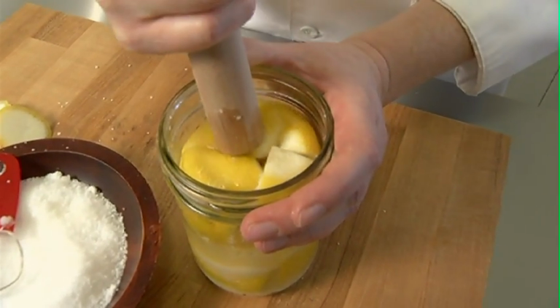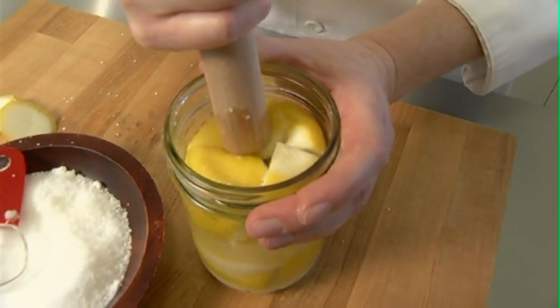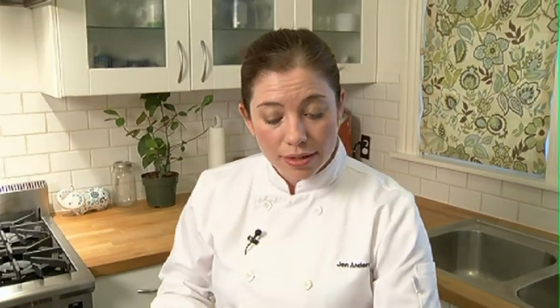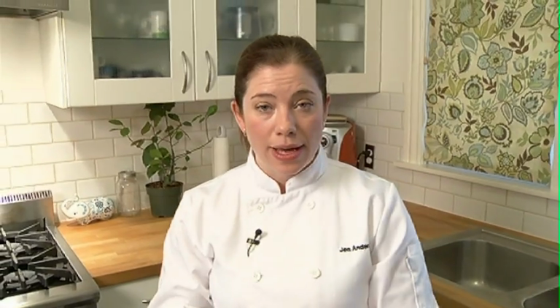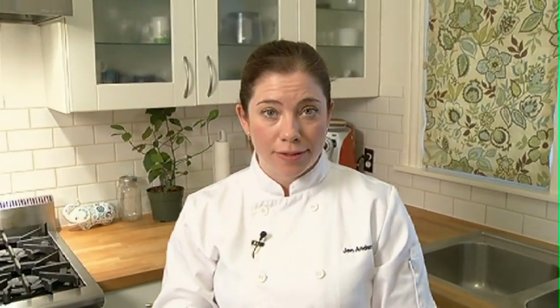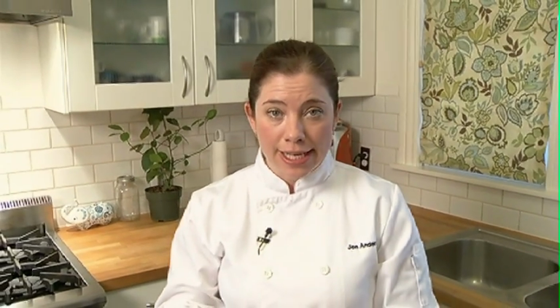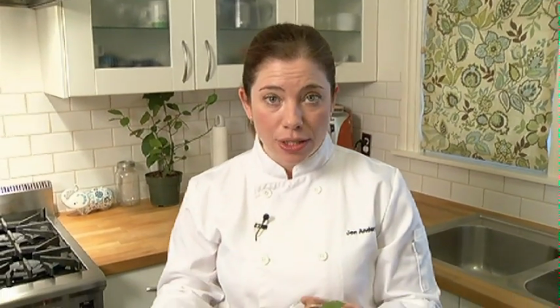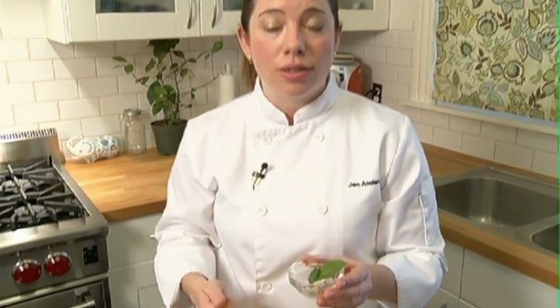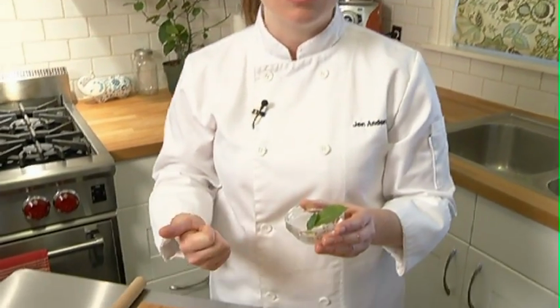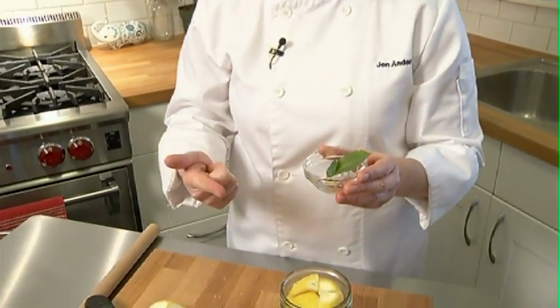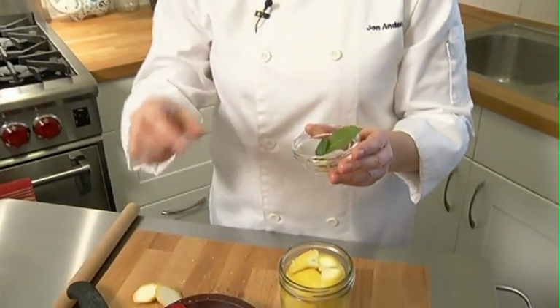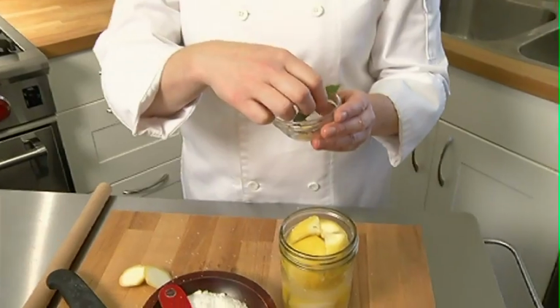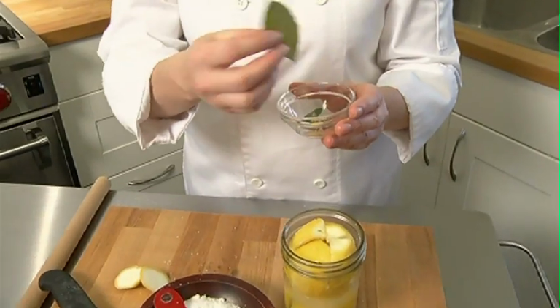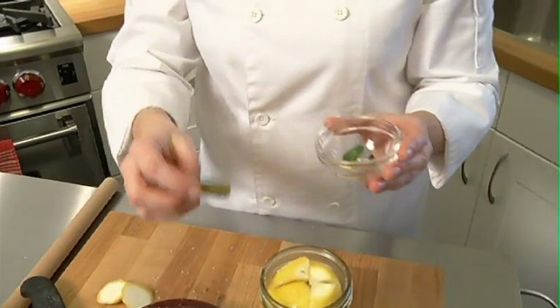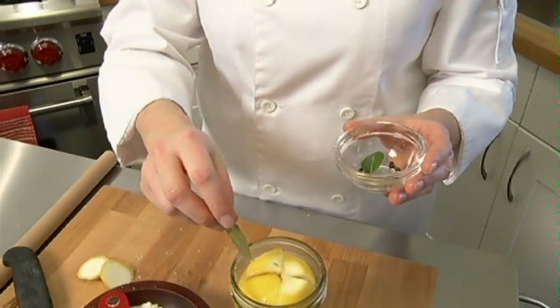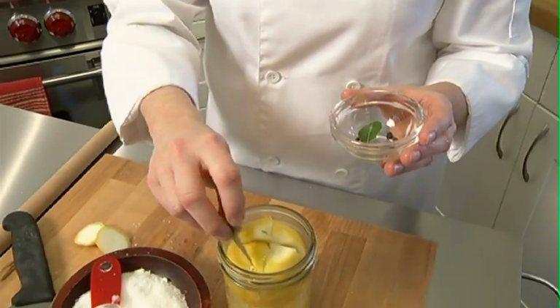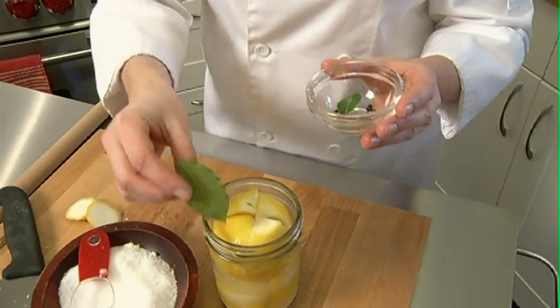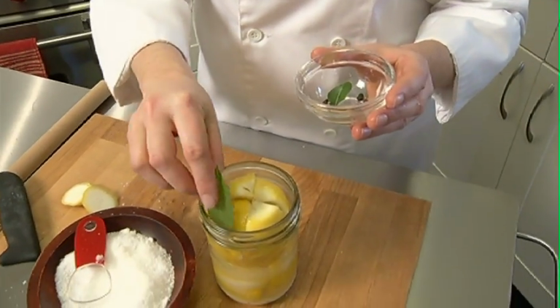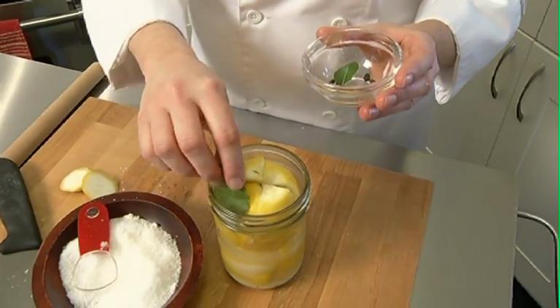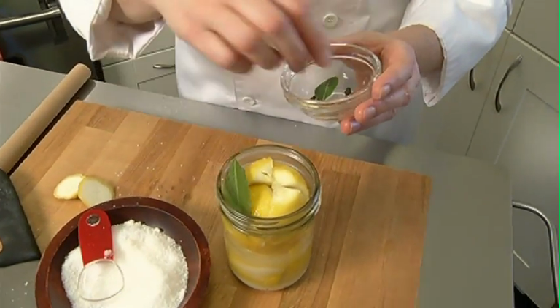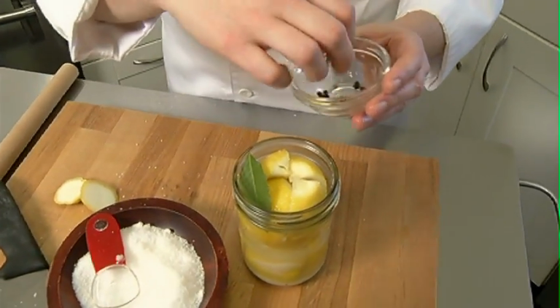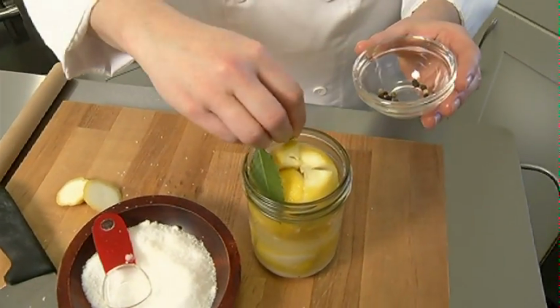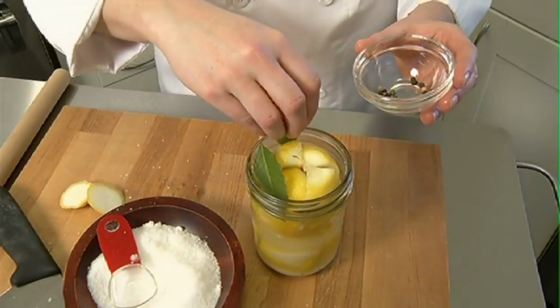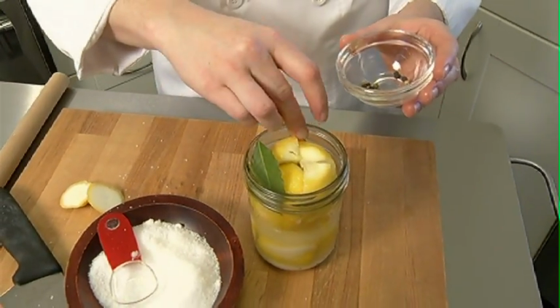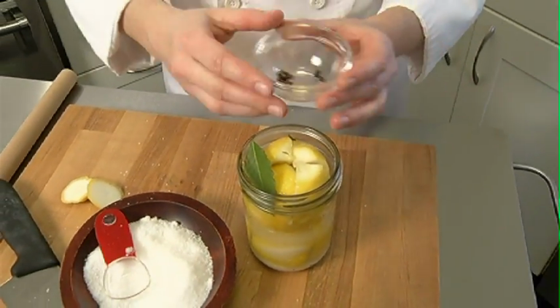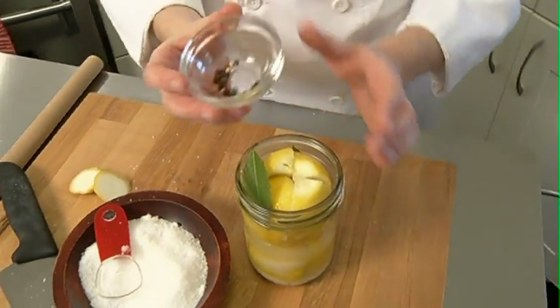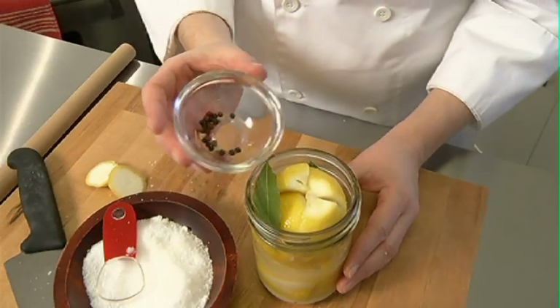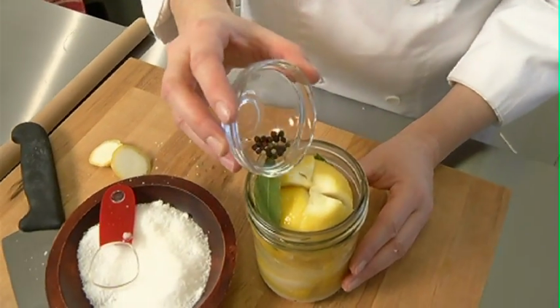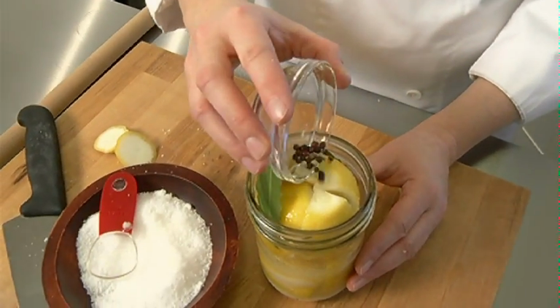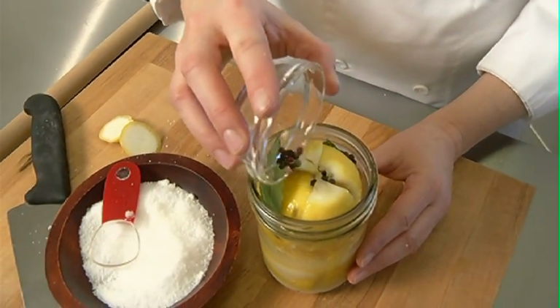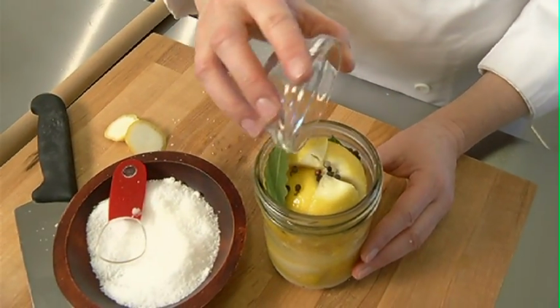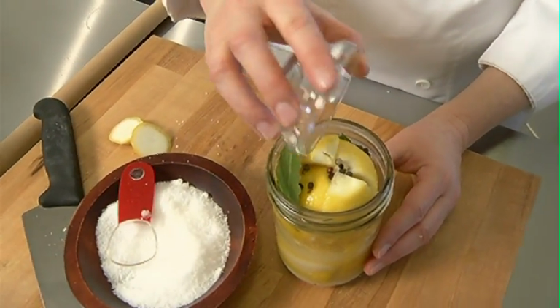I've also got some aromatics here. You are going to use bay leaf and peppercorn. Place these in the jar anywhere you like — they will move around. A little bit of peppercorn on top and on the sides.